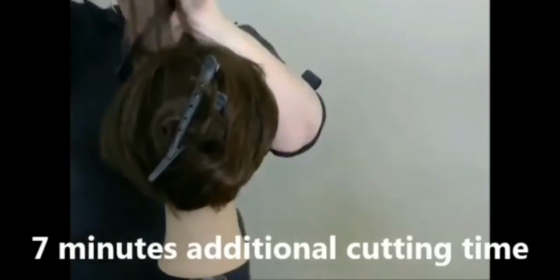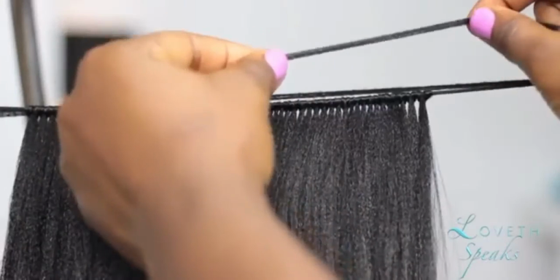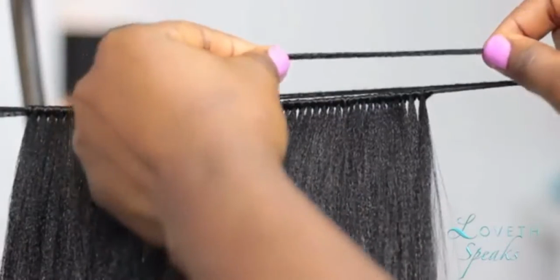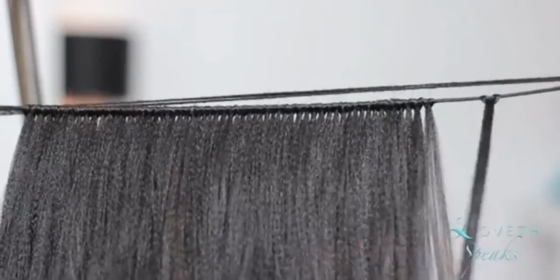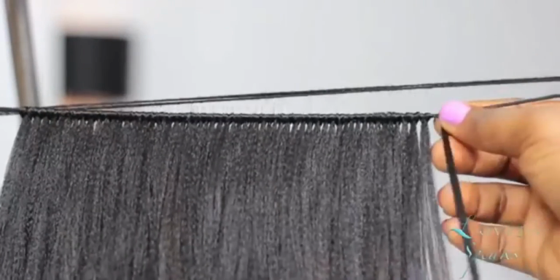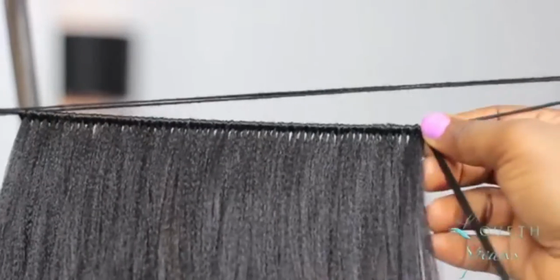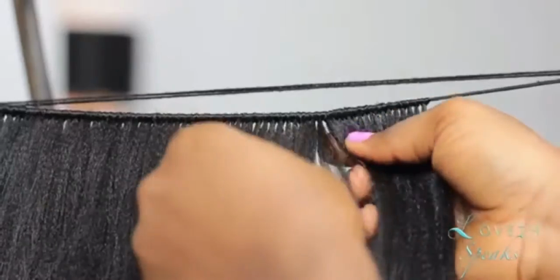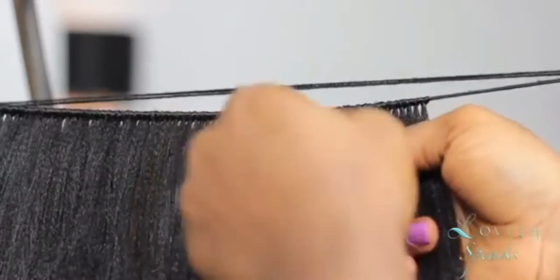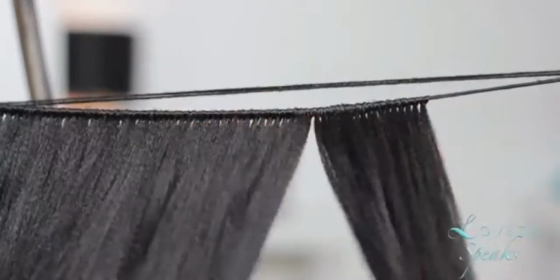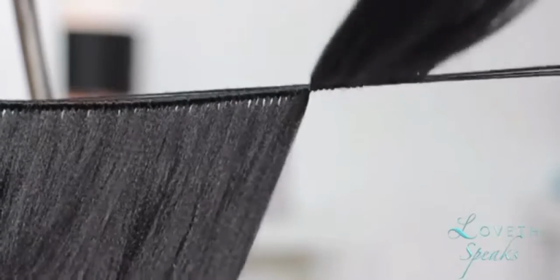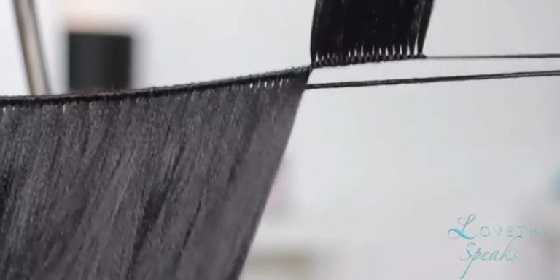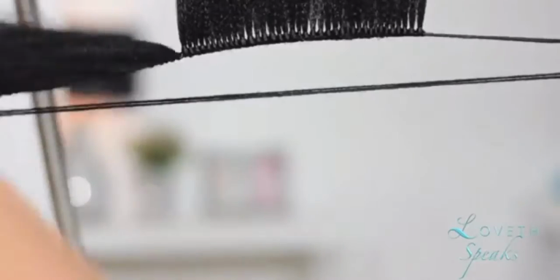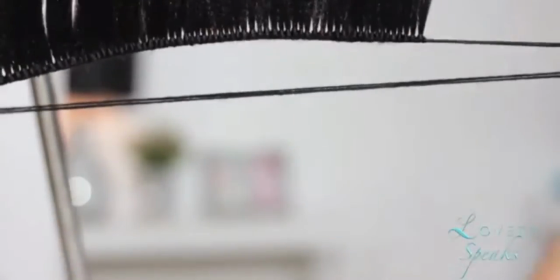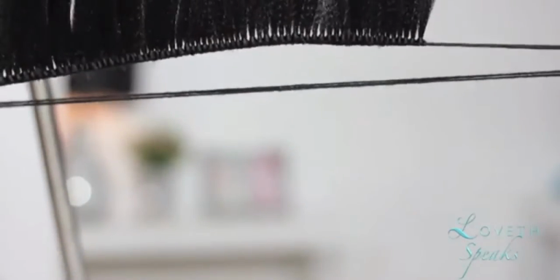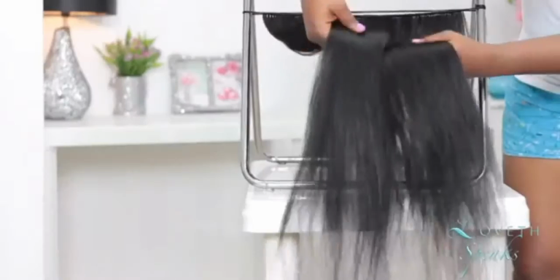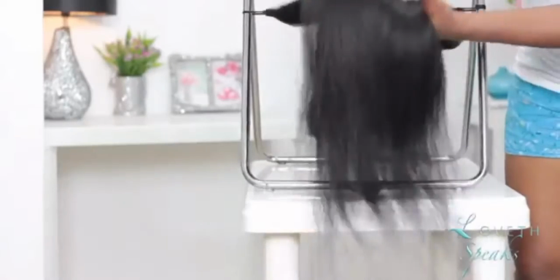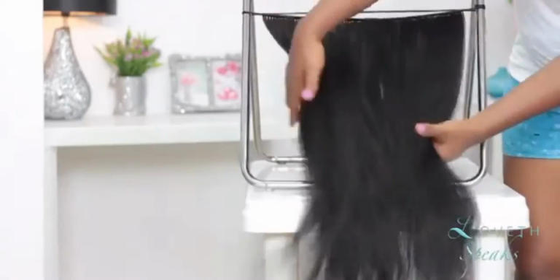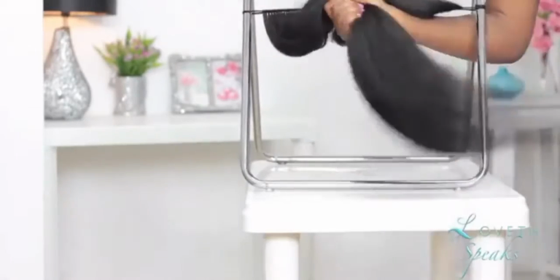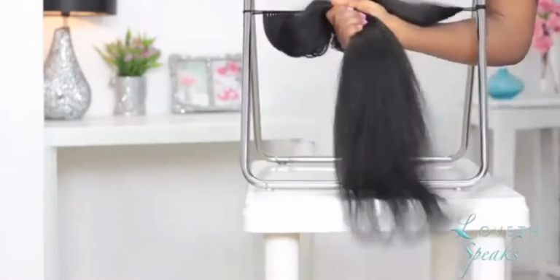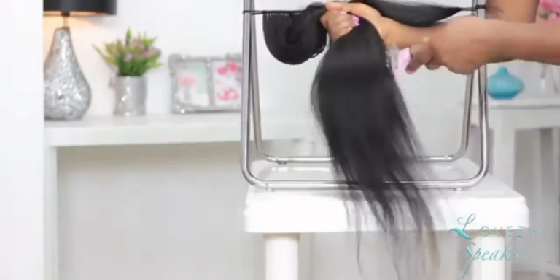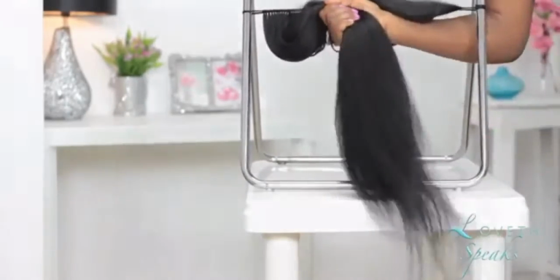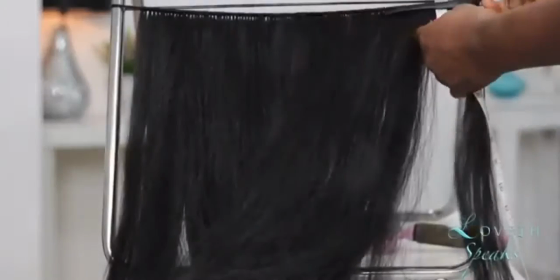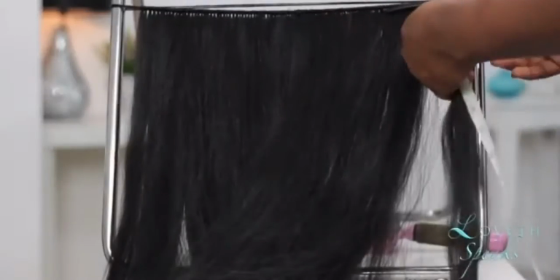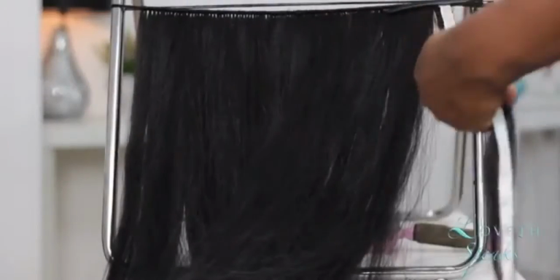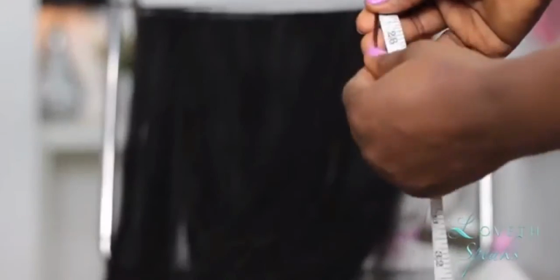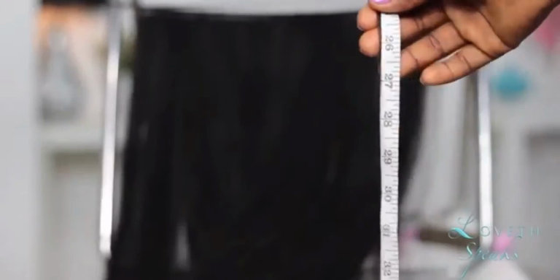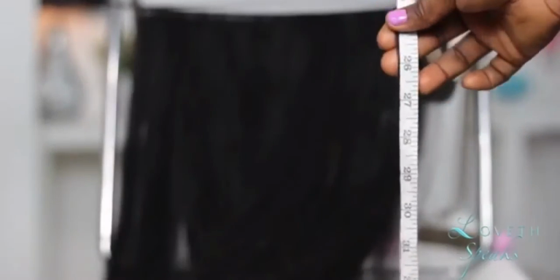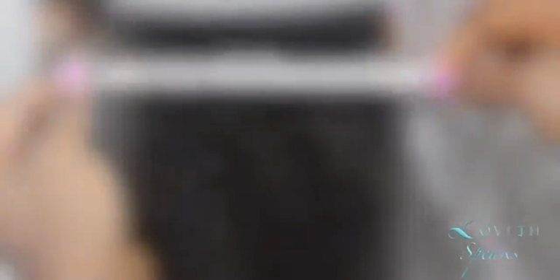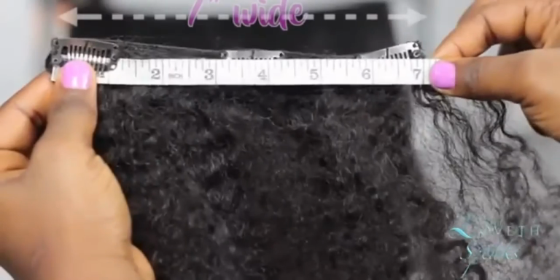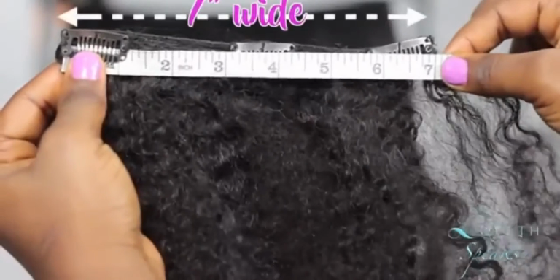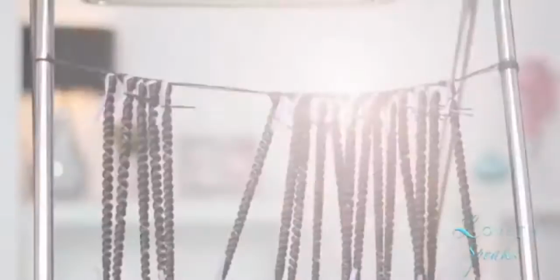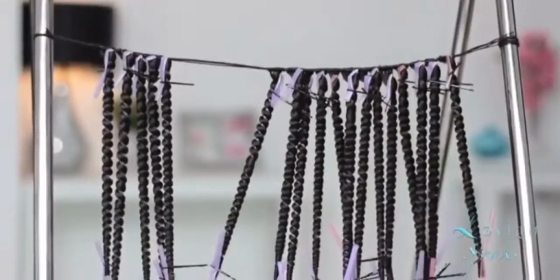The next is Lover Speaks. I came across her video sometime last year, and she used cheap Kanekalon hair to make kinky coily extensions, which if you were to buy would be quite expensive.